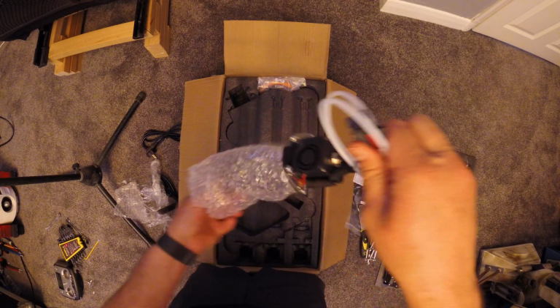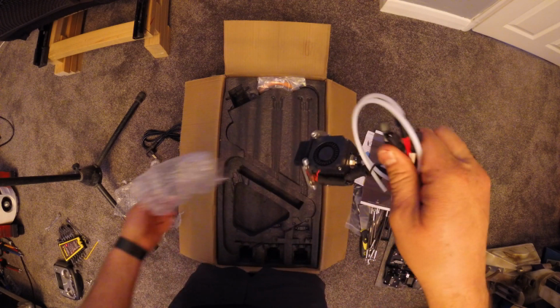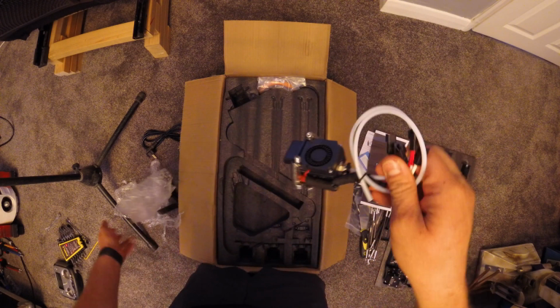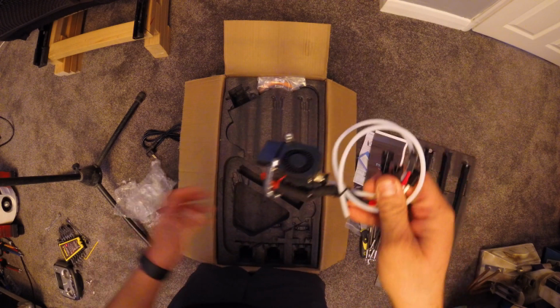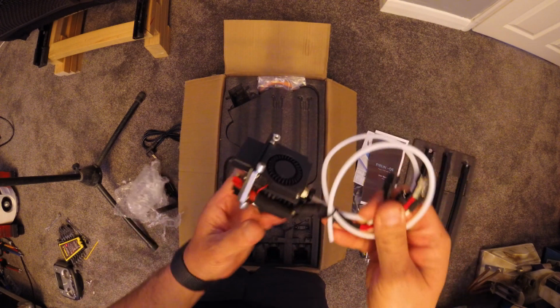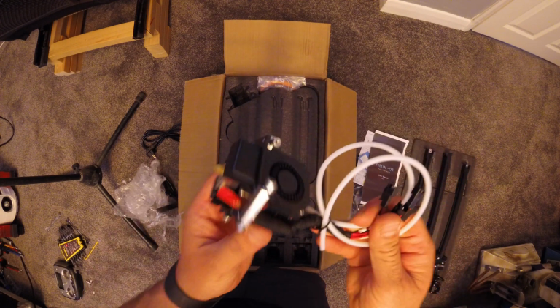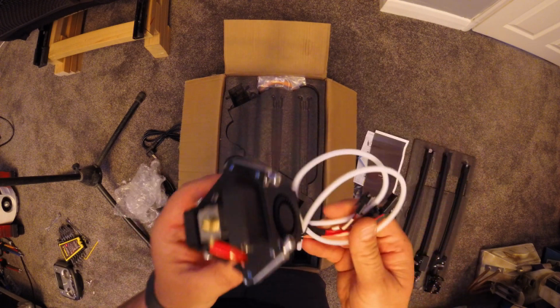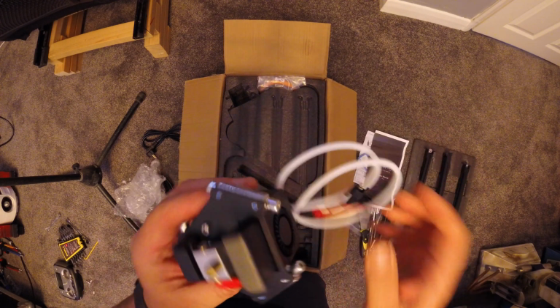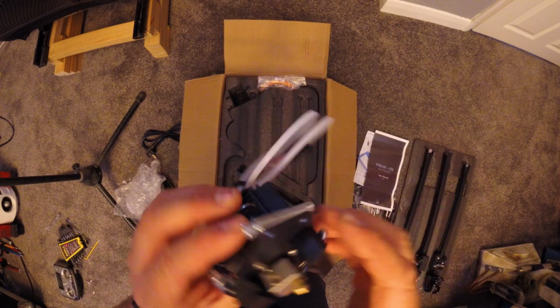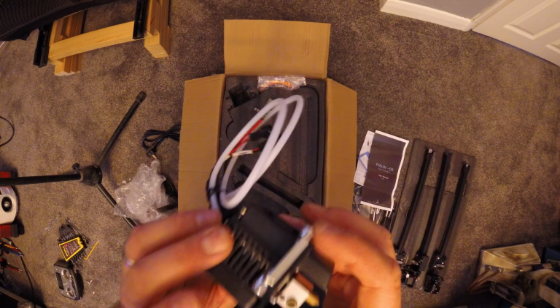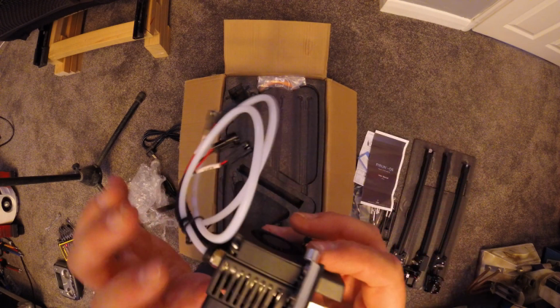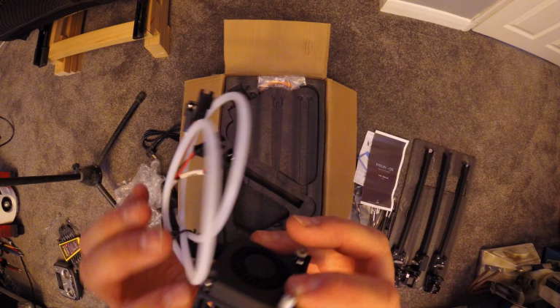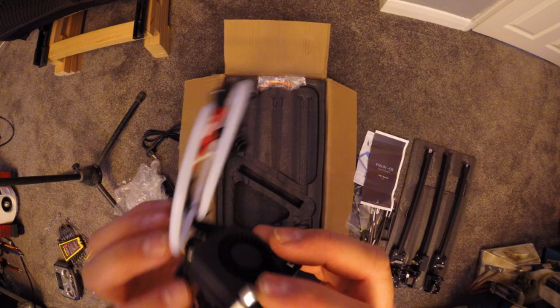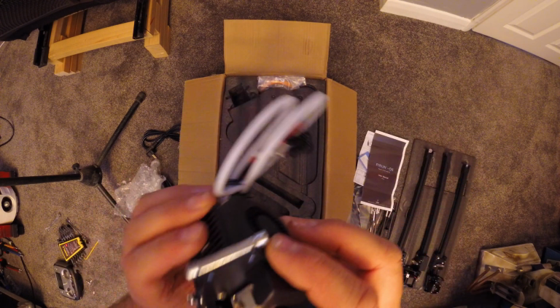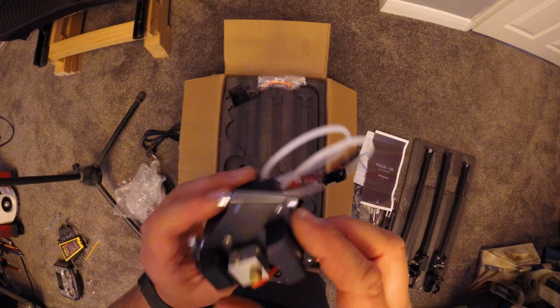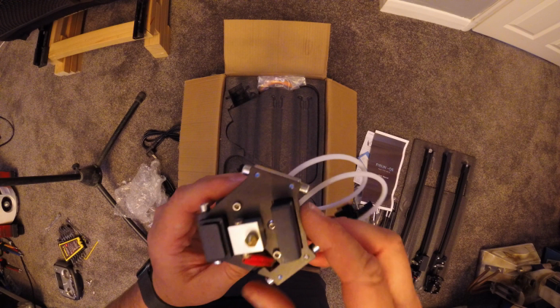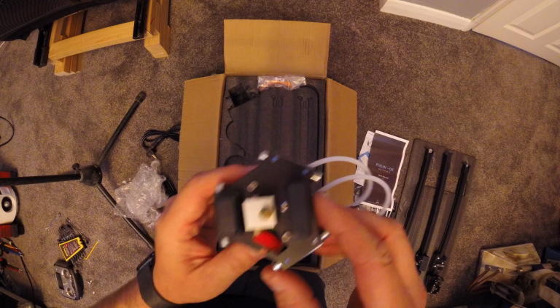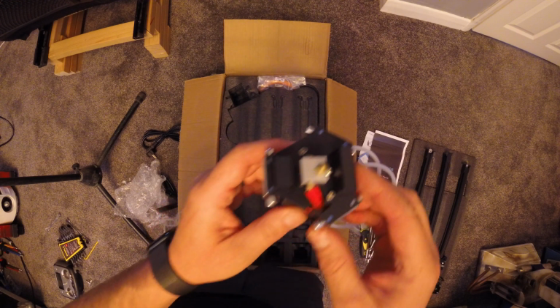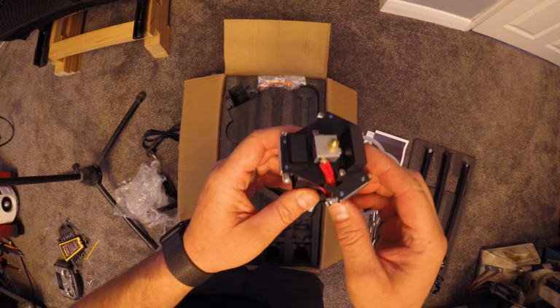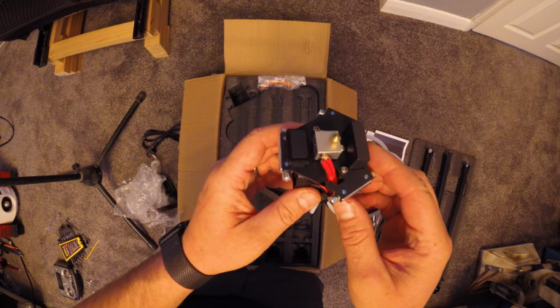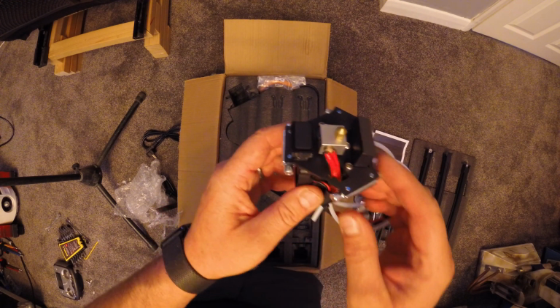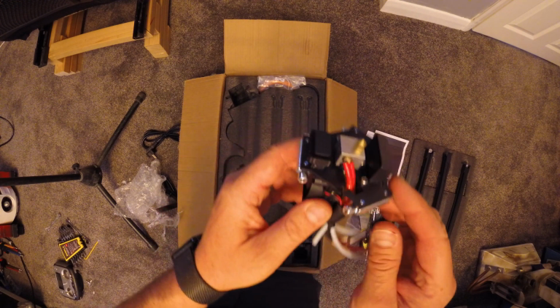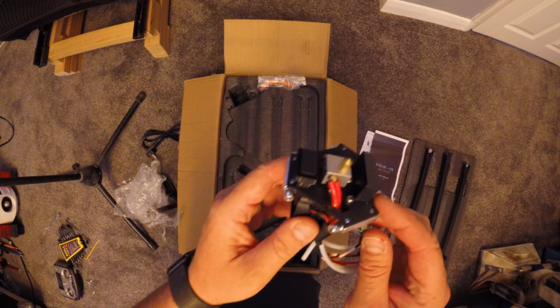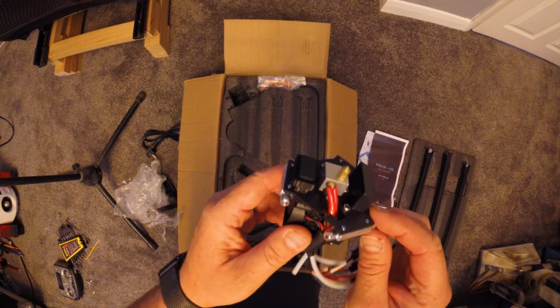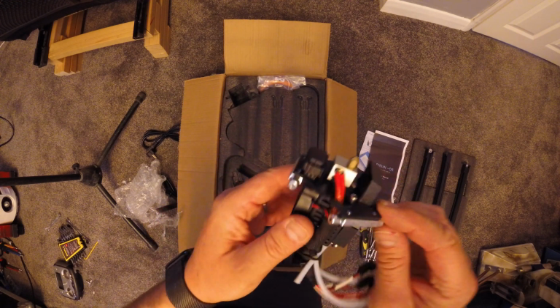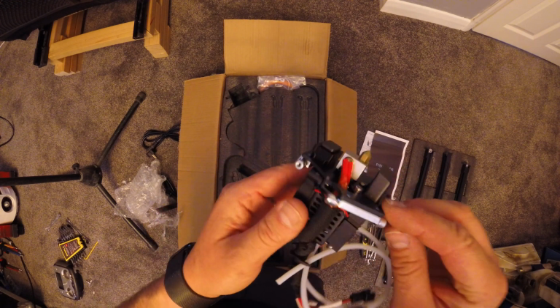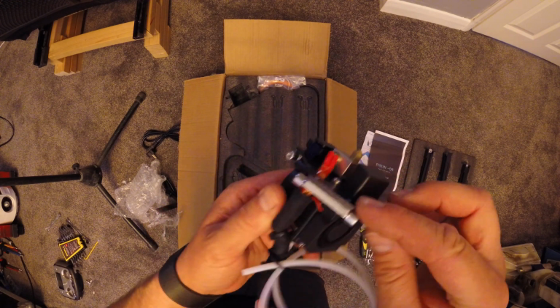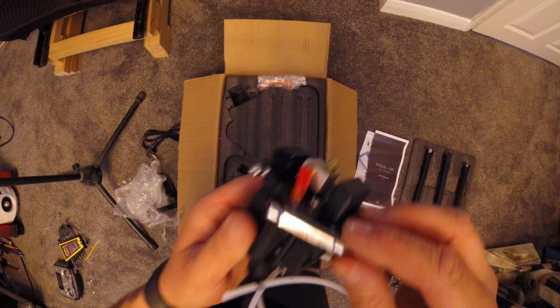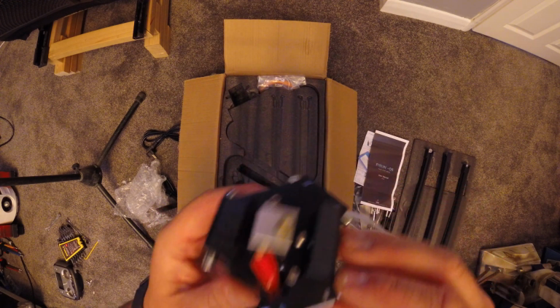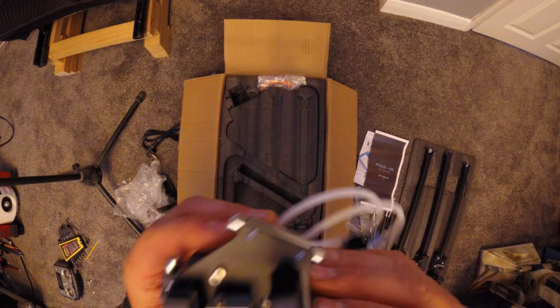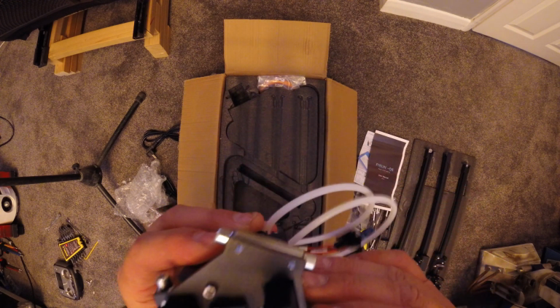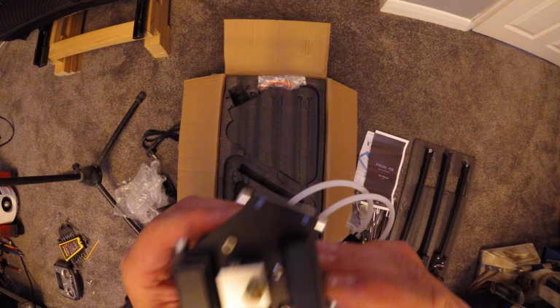Well wrapped here is the all metal hot end. You'll also find the usual cutters, allen keys and a small bit of filament to get you going.